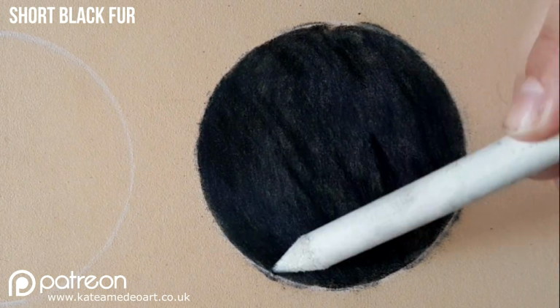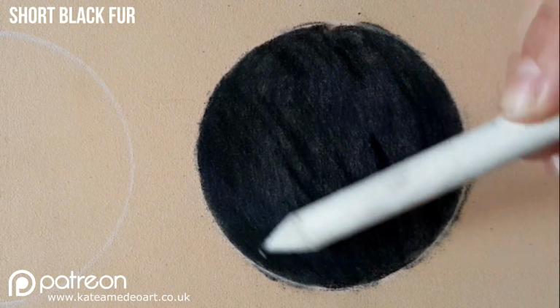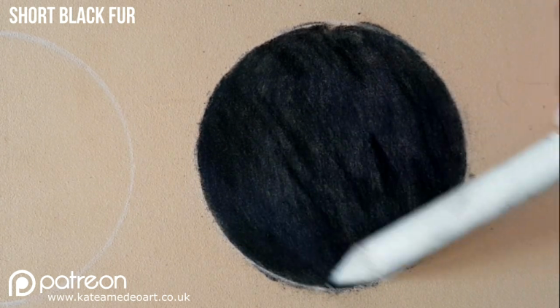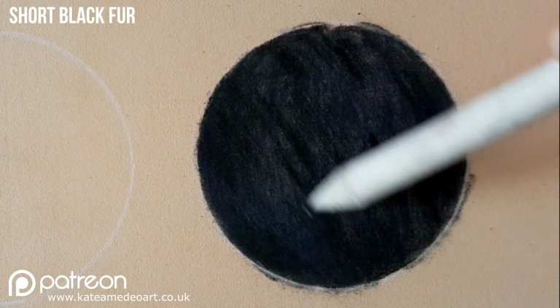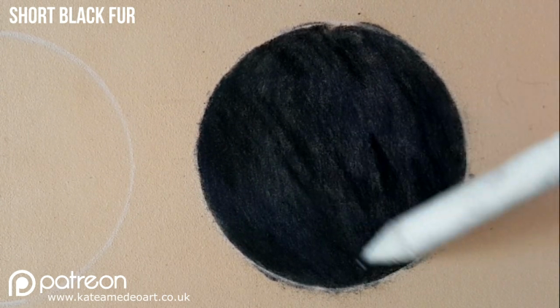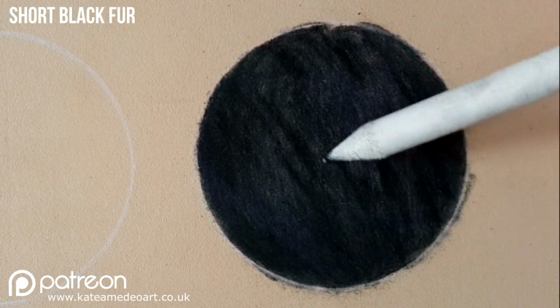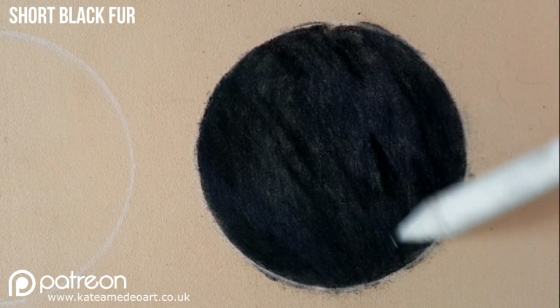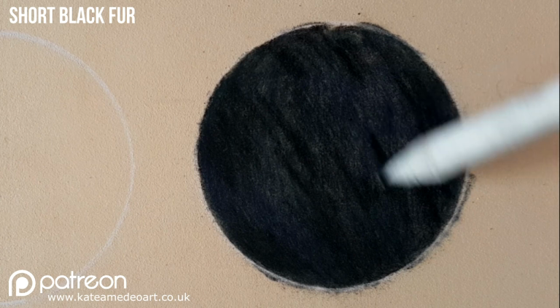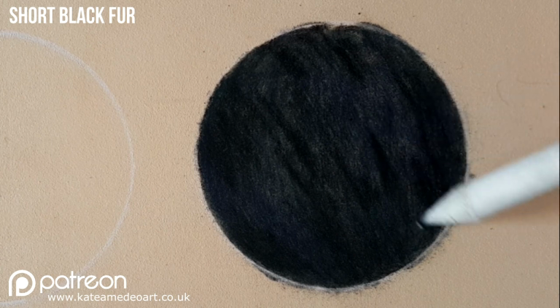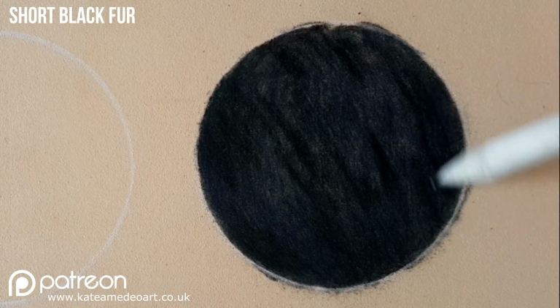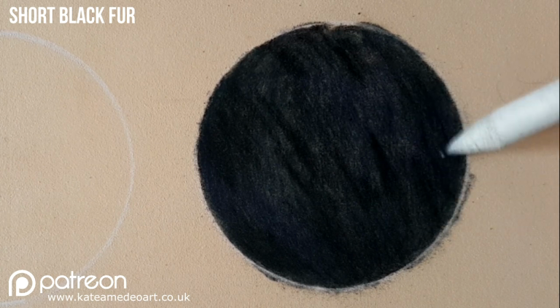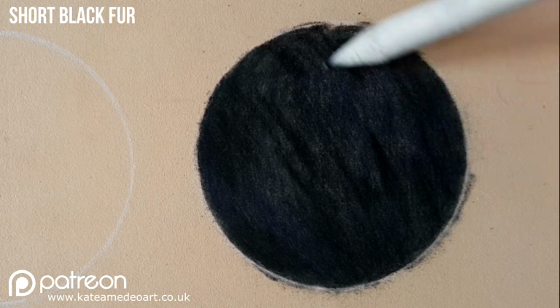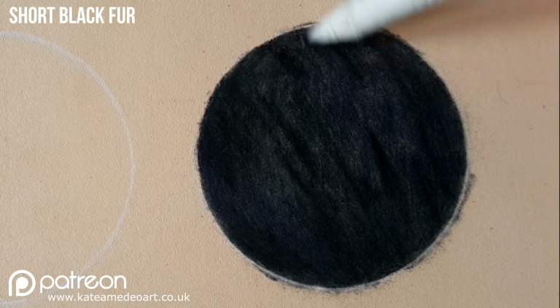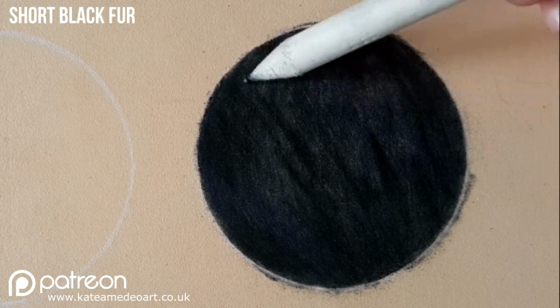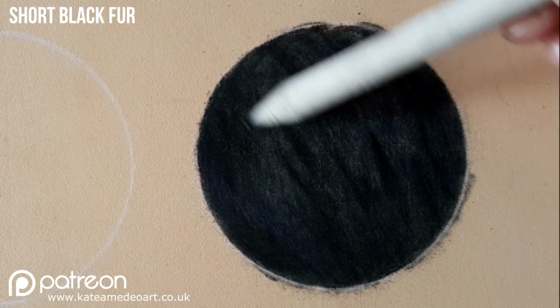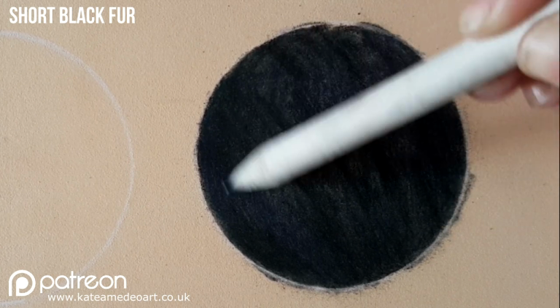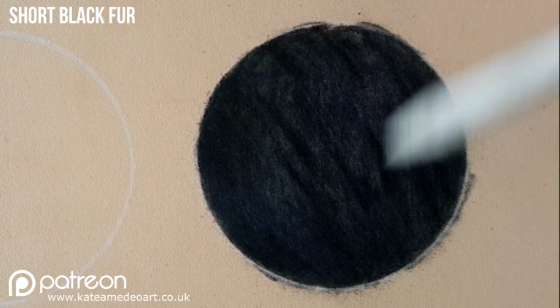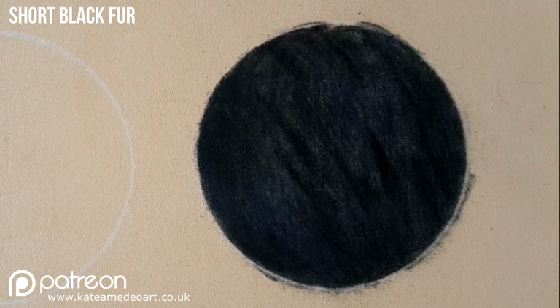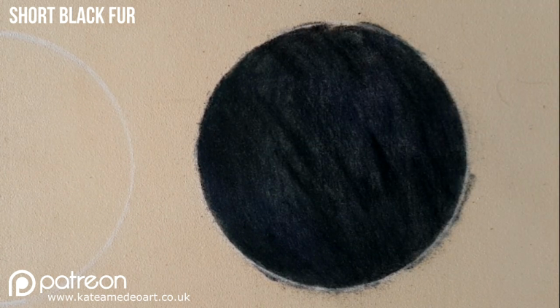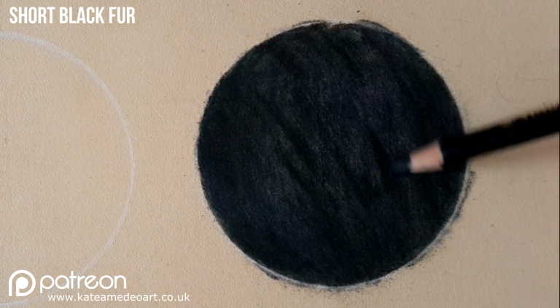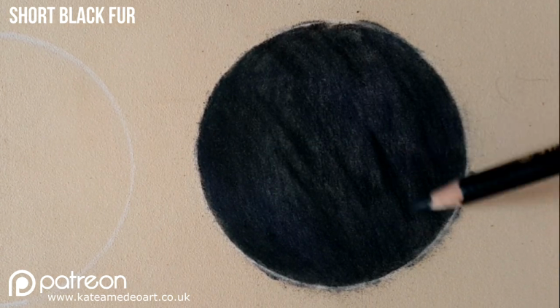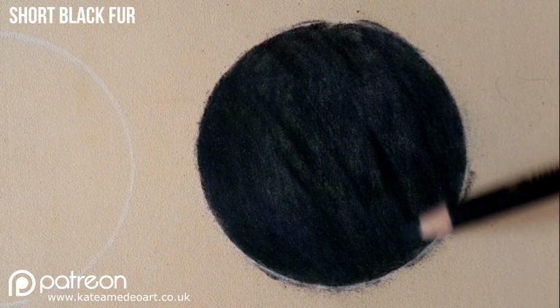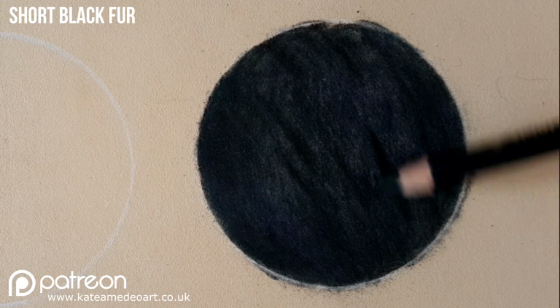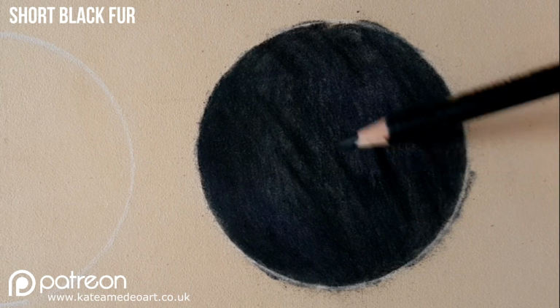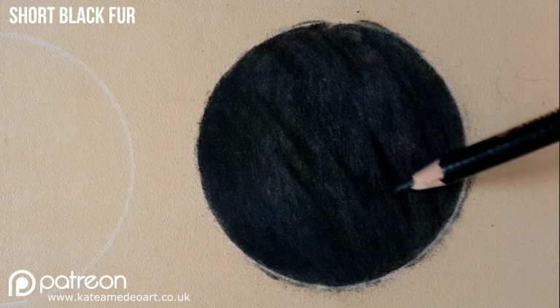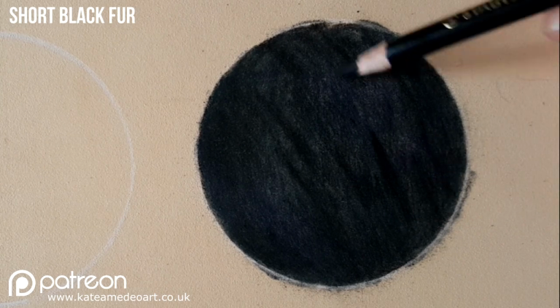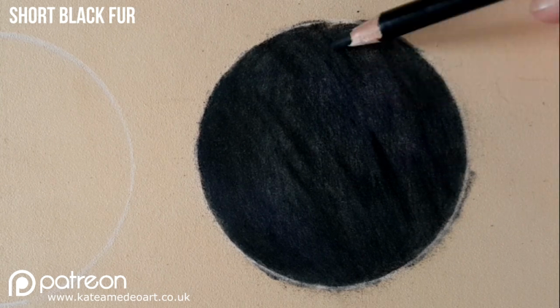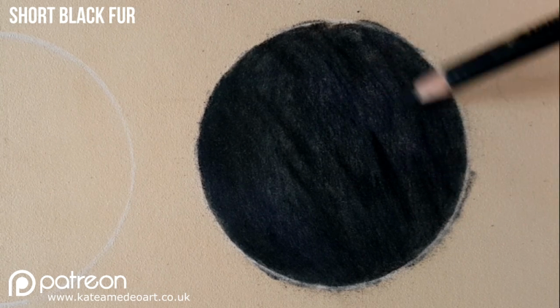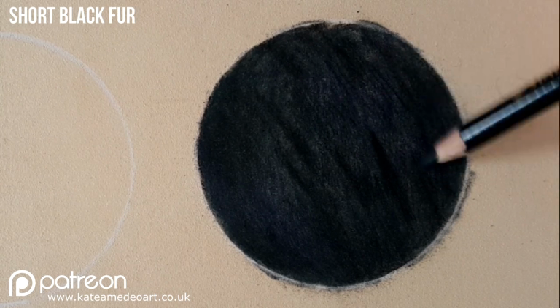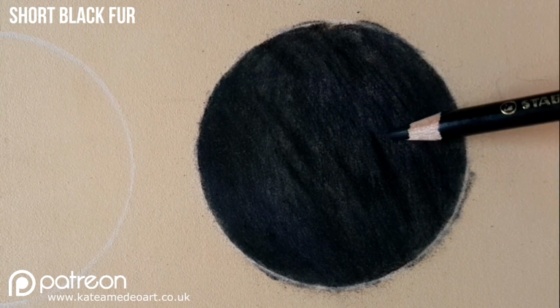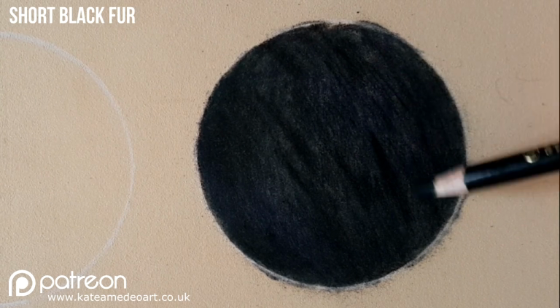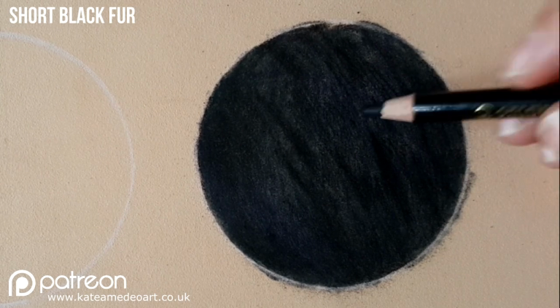Now I'm blending these darks in with my paper stump so they do not stand out too sharply. I do not need a very sharp pencil at this point because I'm still blending my layers in.